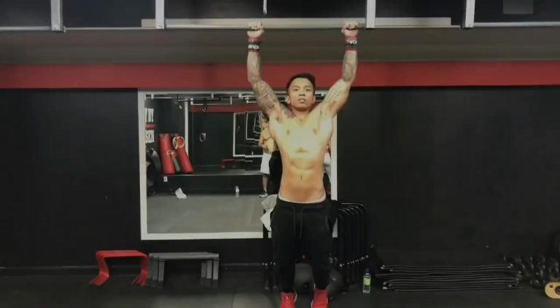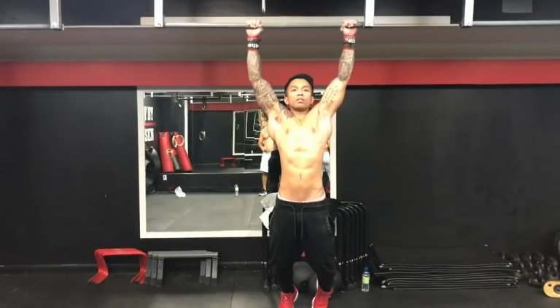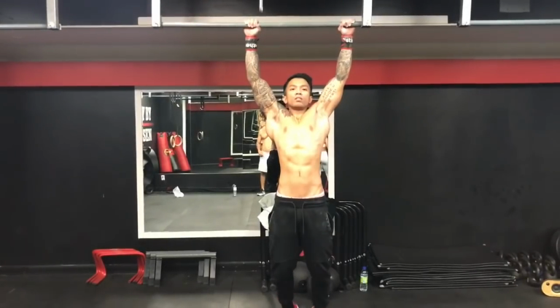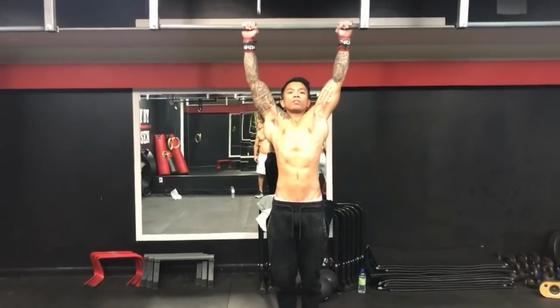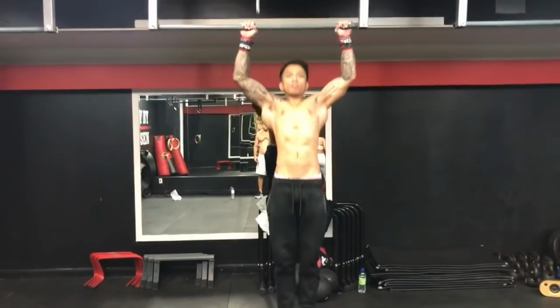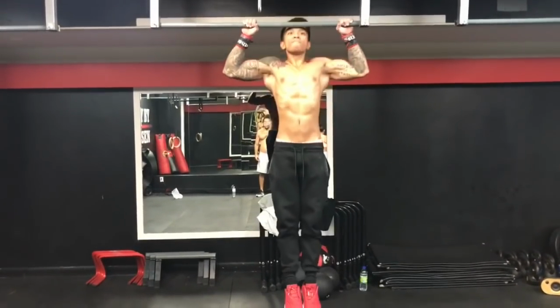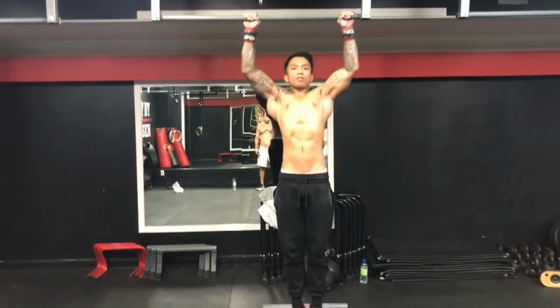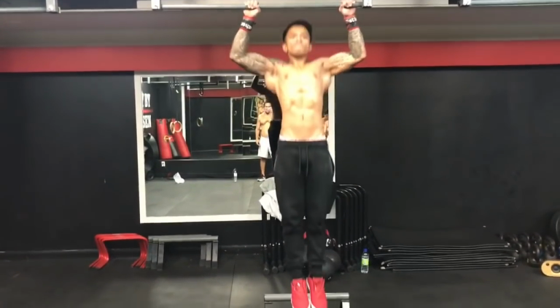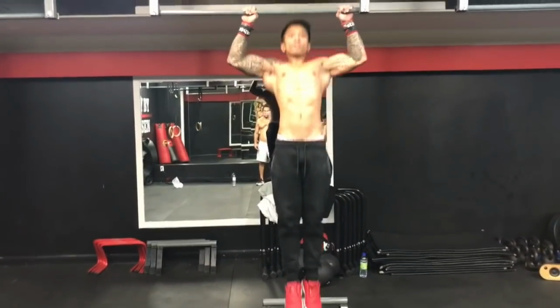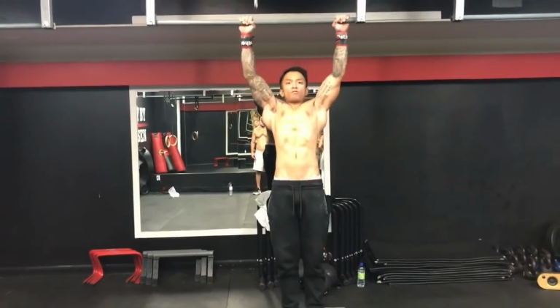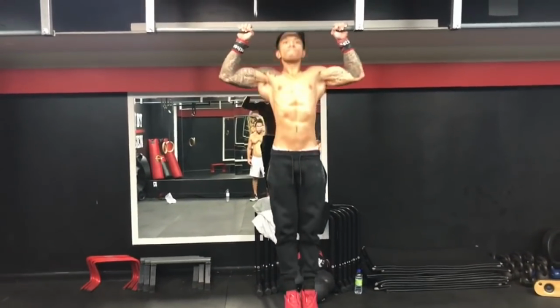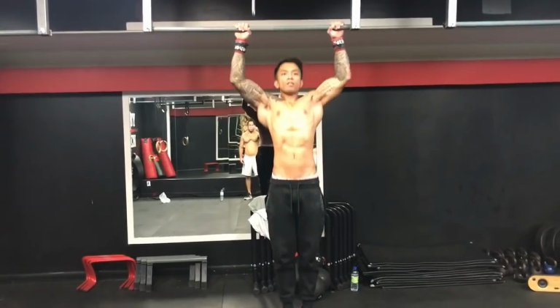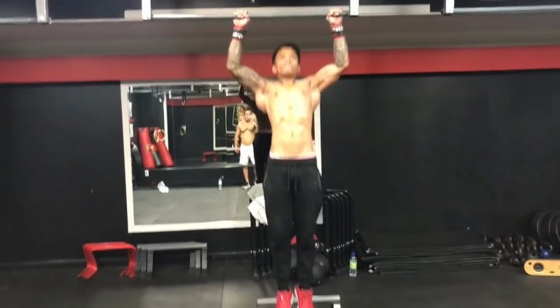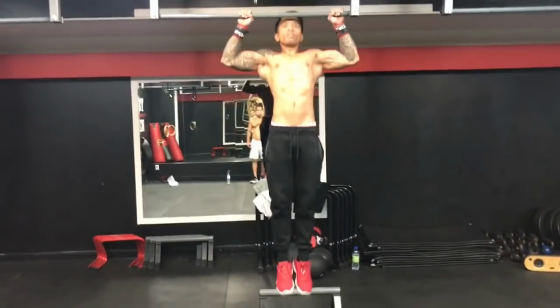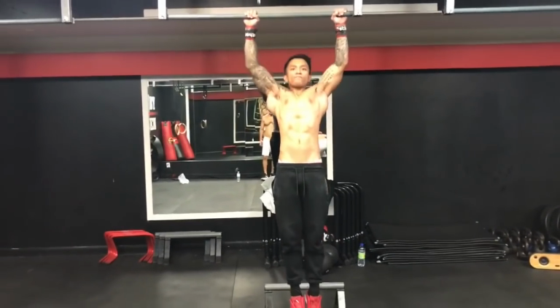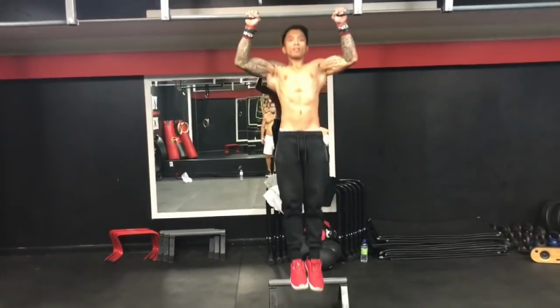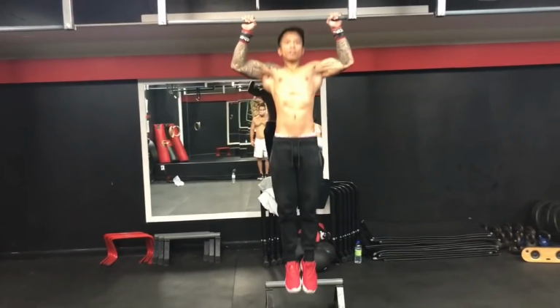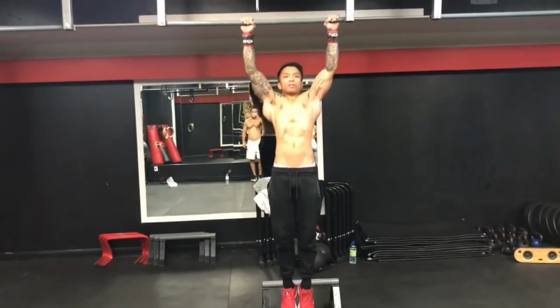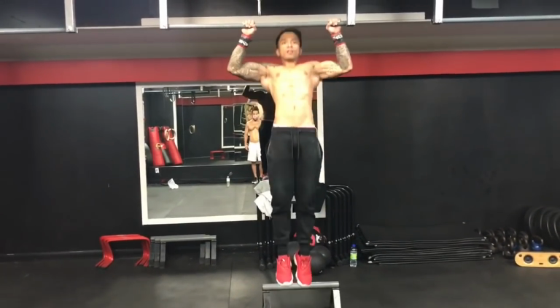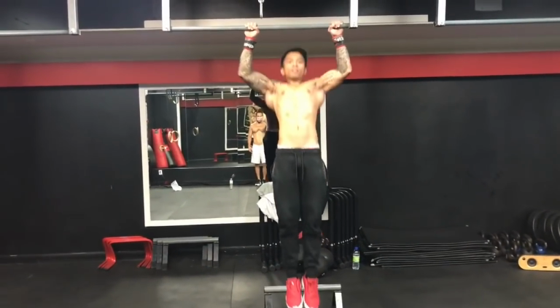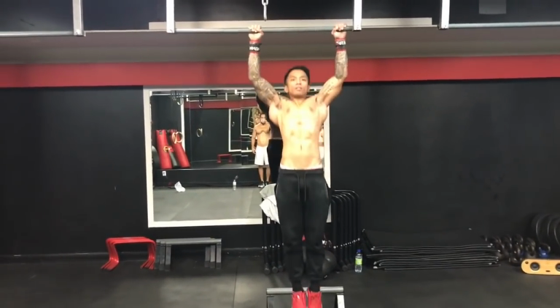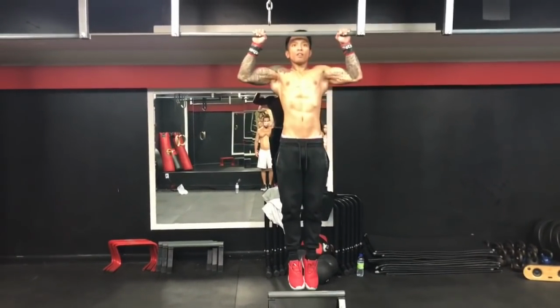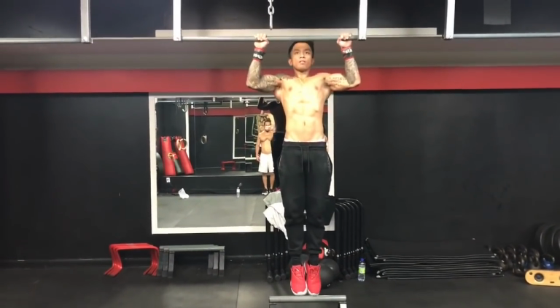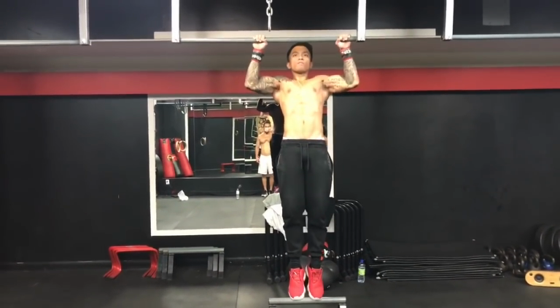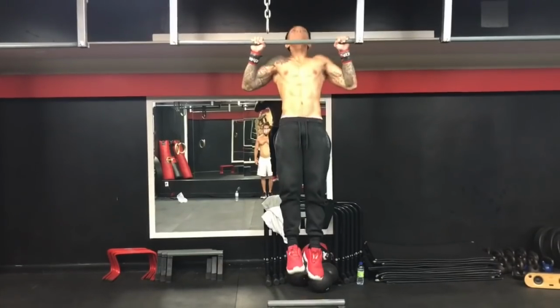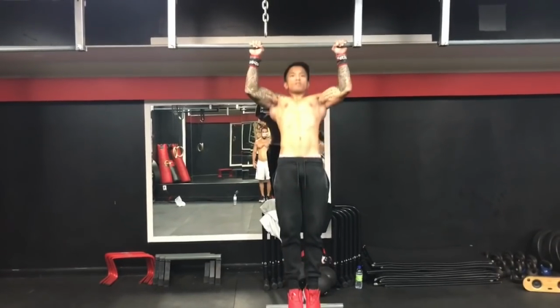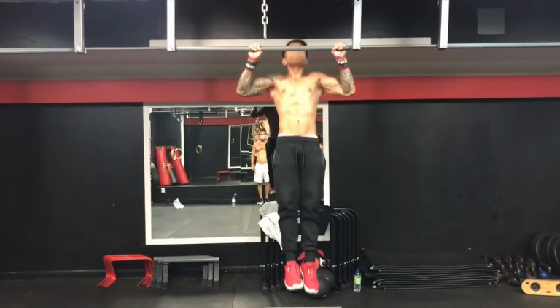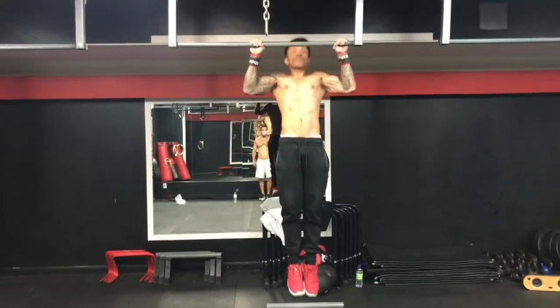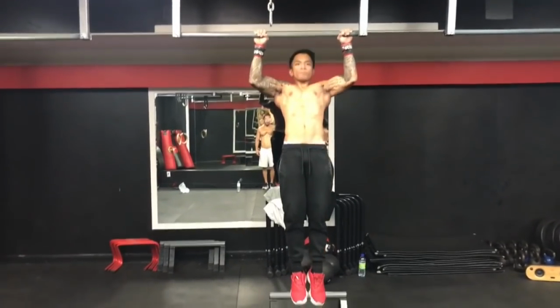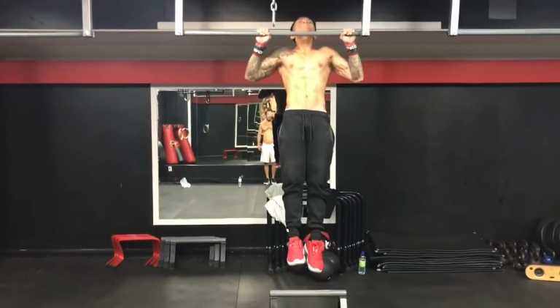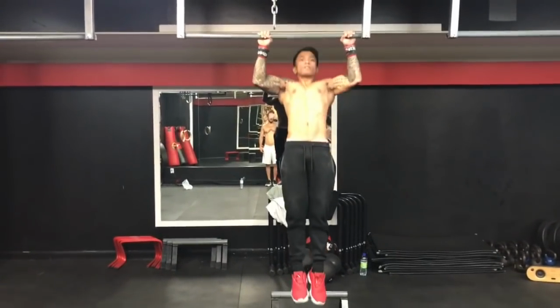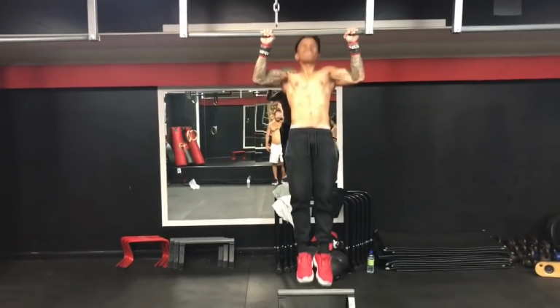Quando você fizer esse primeiro, tente esticar completamente o cotovelo, porém sem travar os seus ombros. Sem relaxar o latíssimo dorsal — você pode perceber que o Mark está deixando o latíssimo dorsal ativado a todo momento.